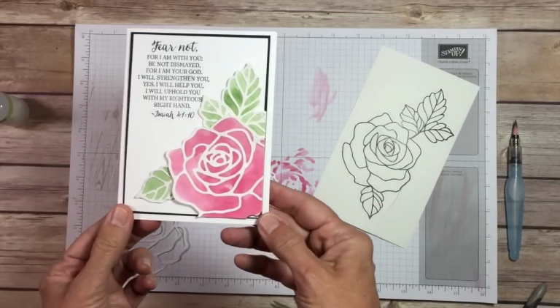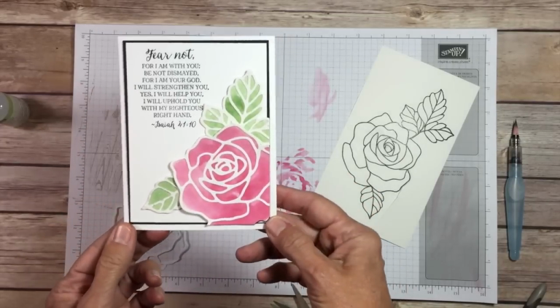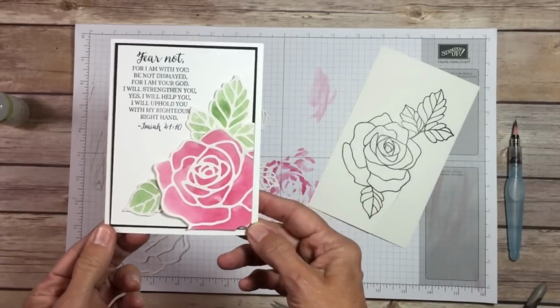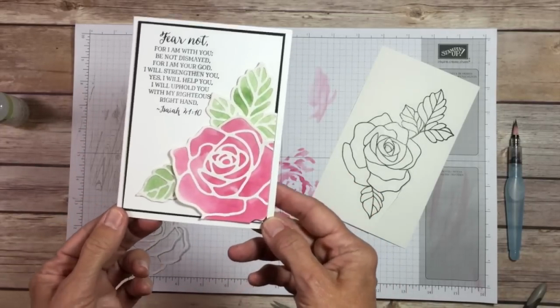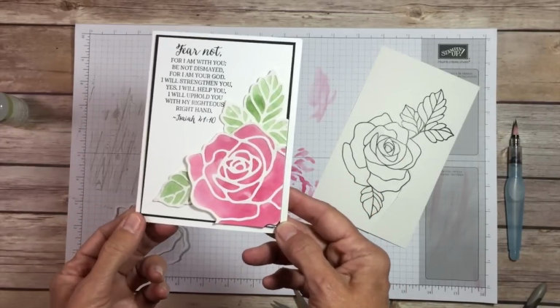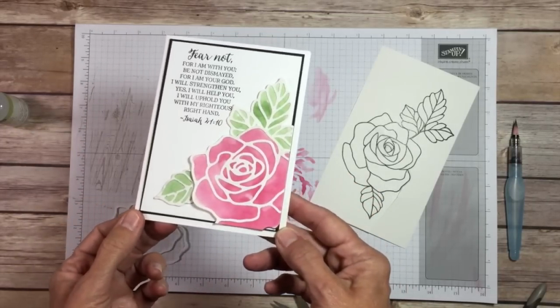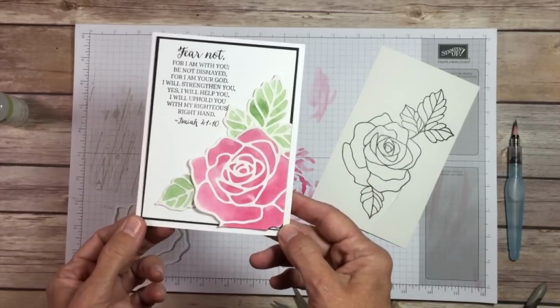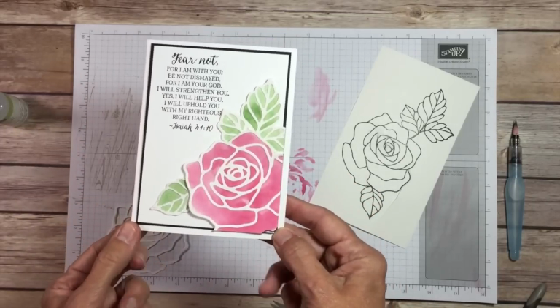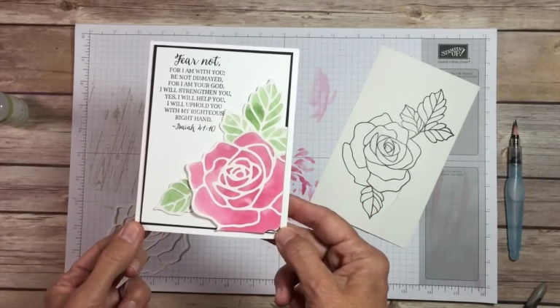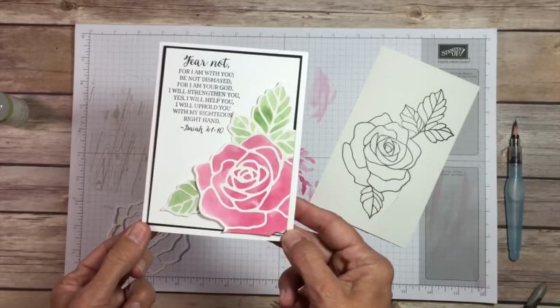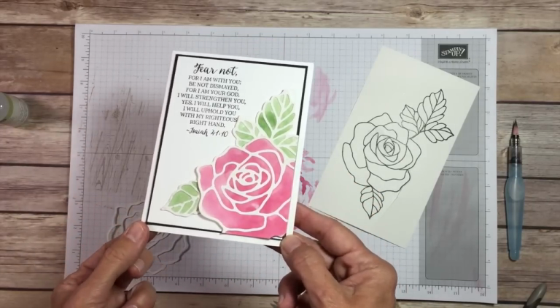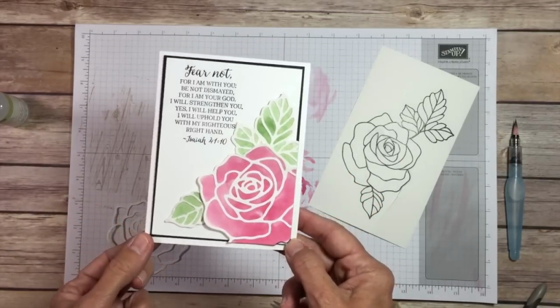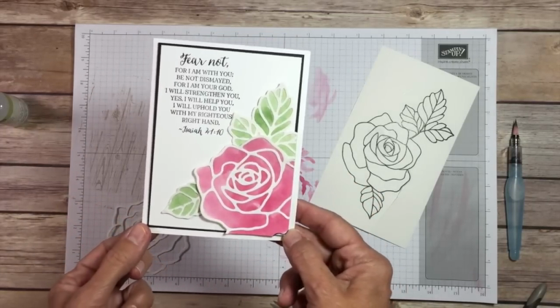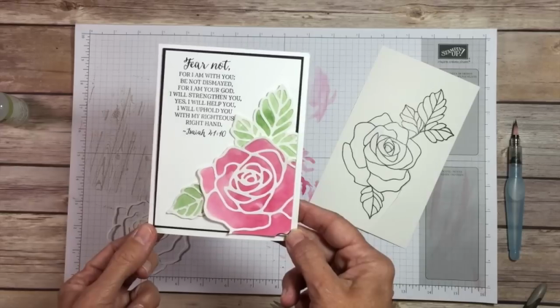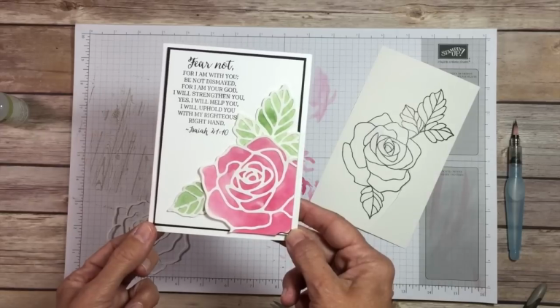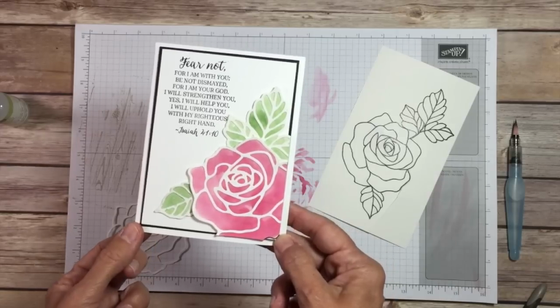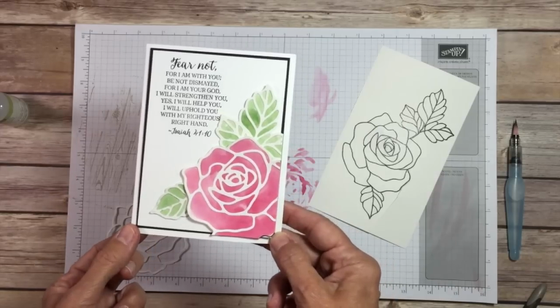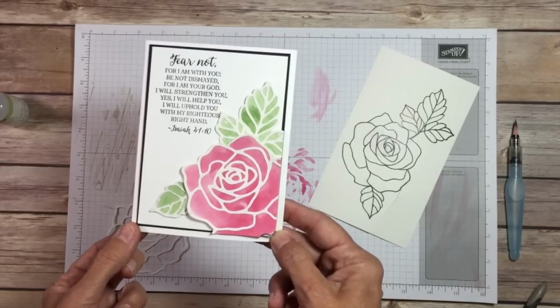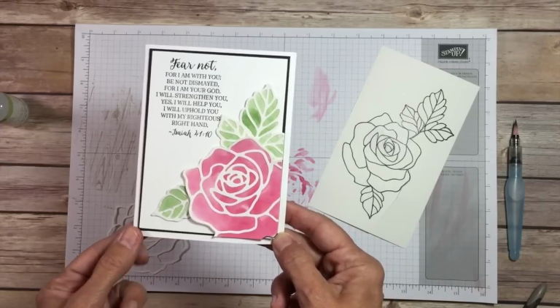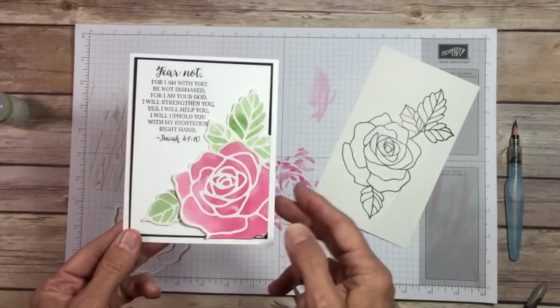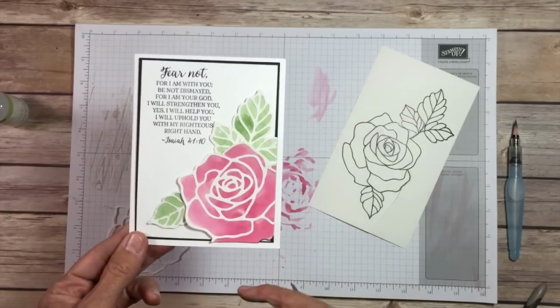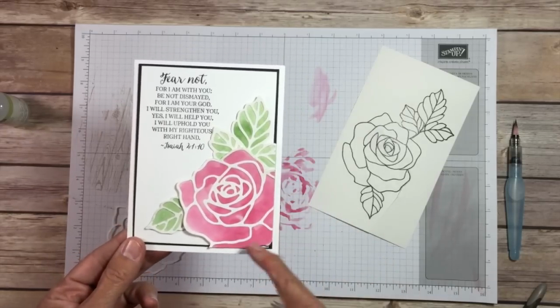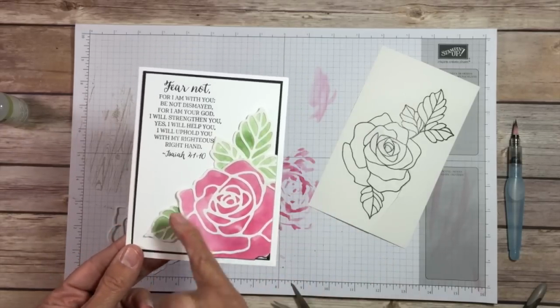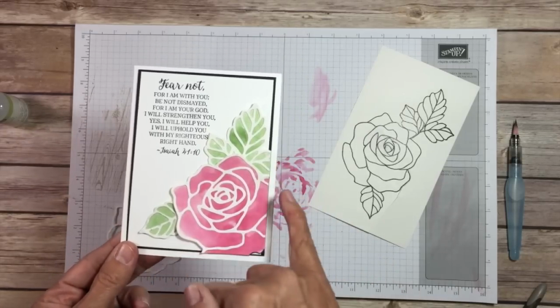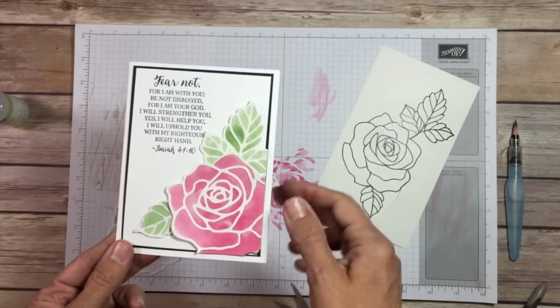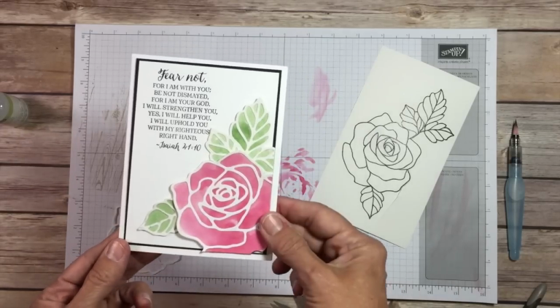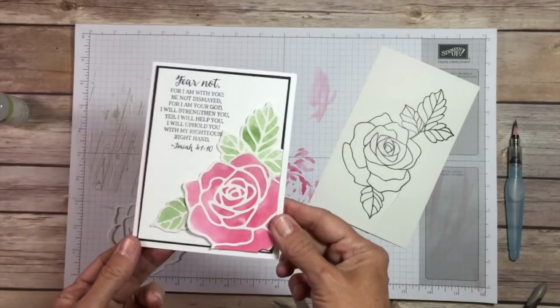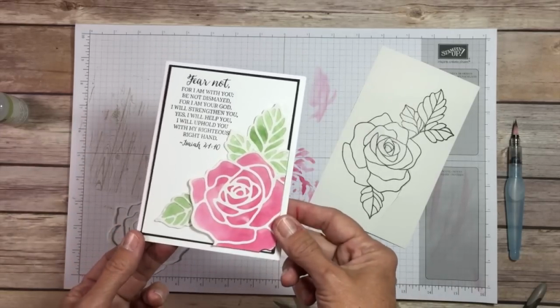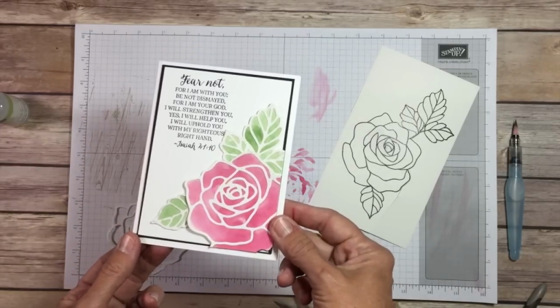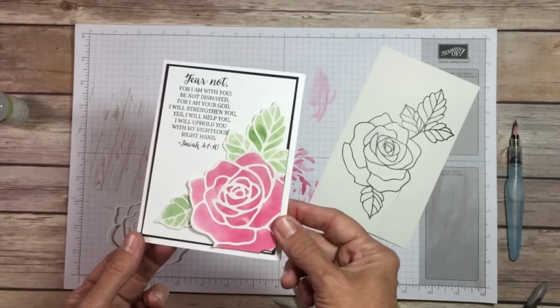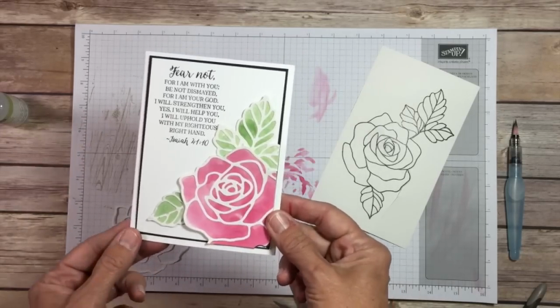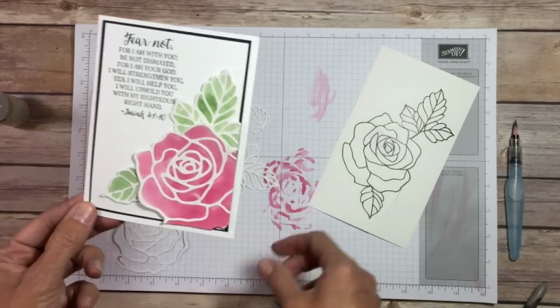That's technique number eight using this Rose Wonder Stamp Set and thinlits. In the description of this video will be a link to my blog post that will give you all of the dimensions and products that you need to make this card.